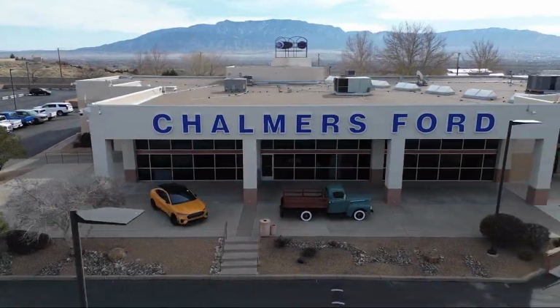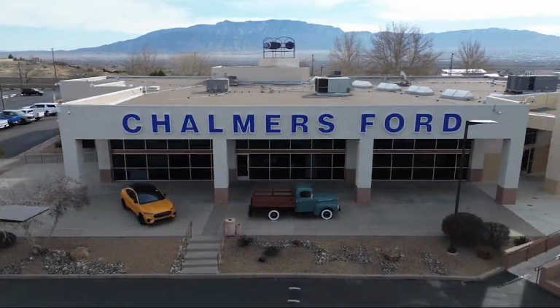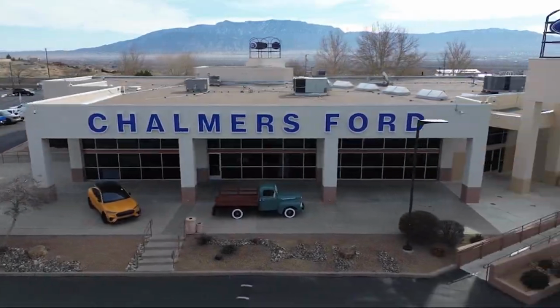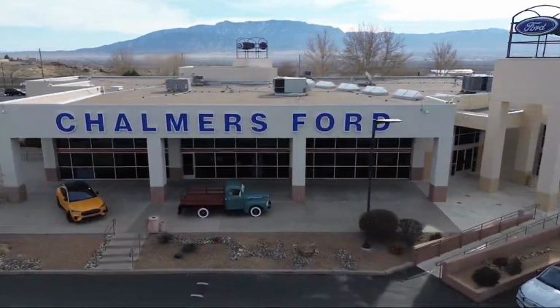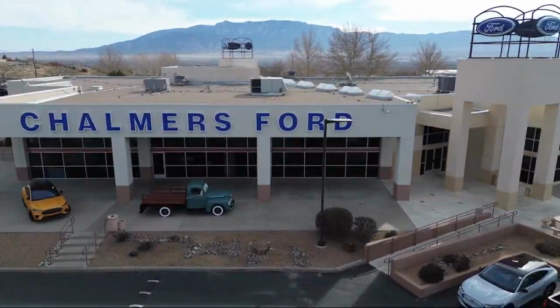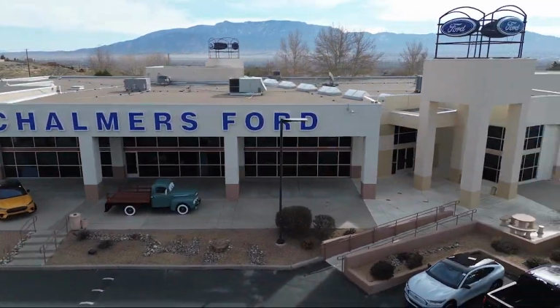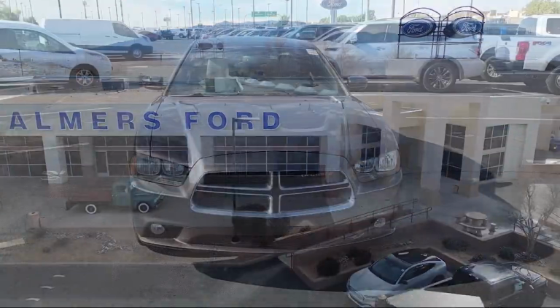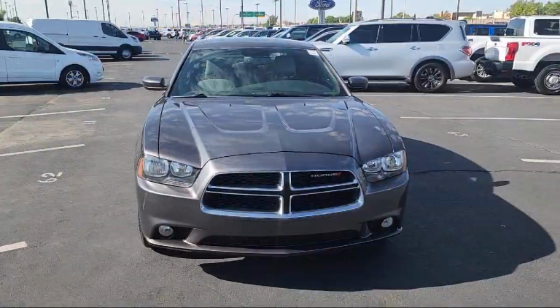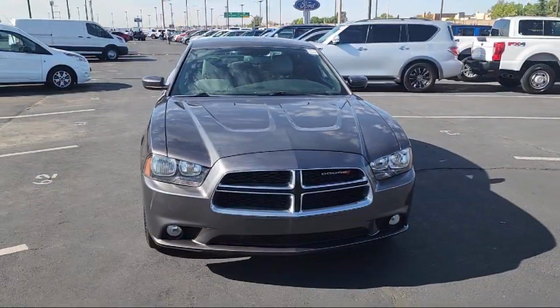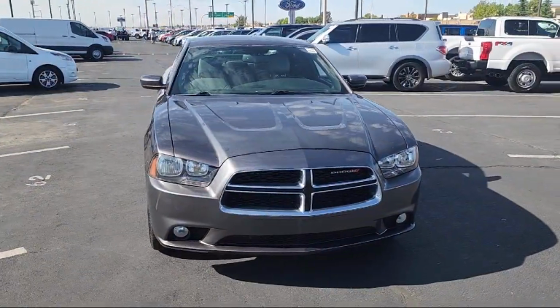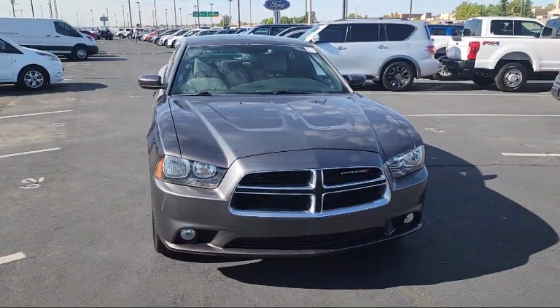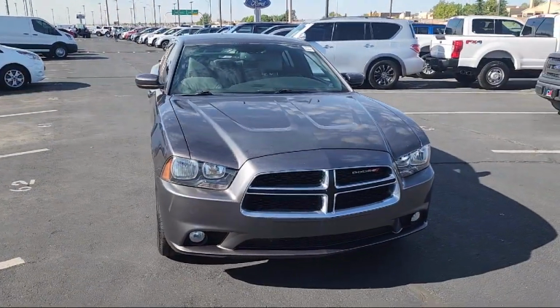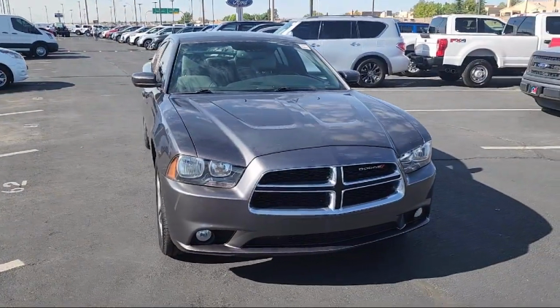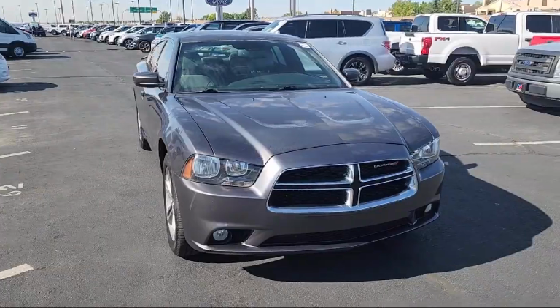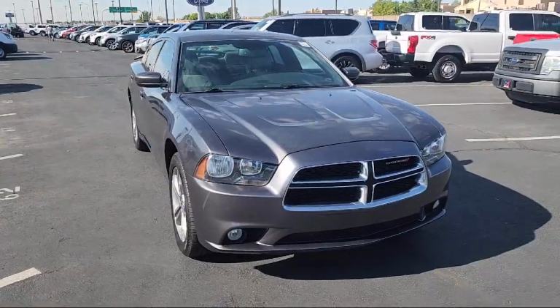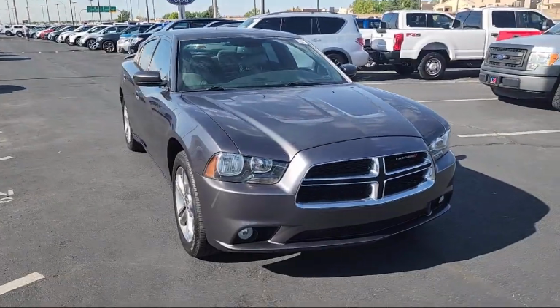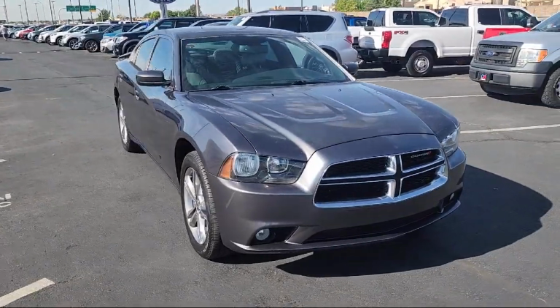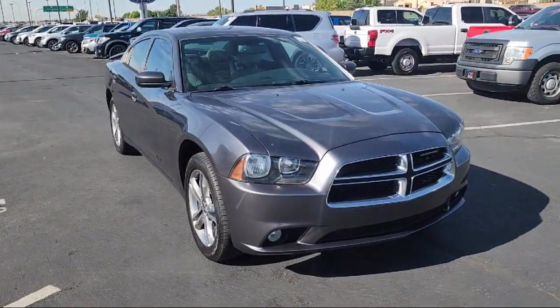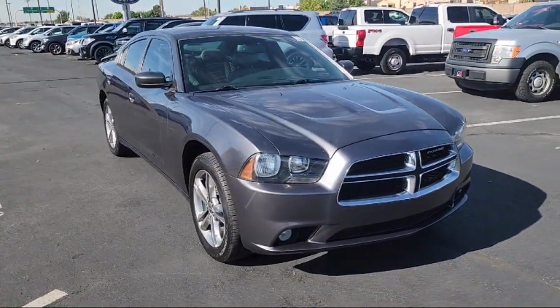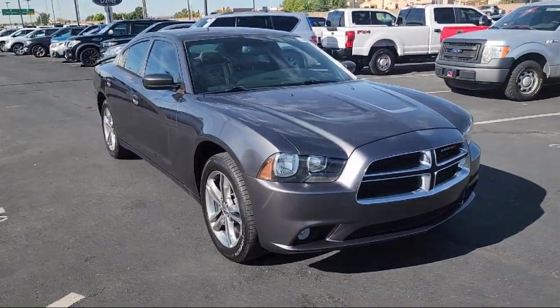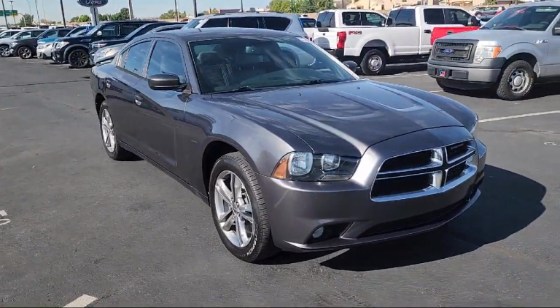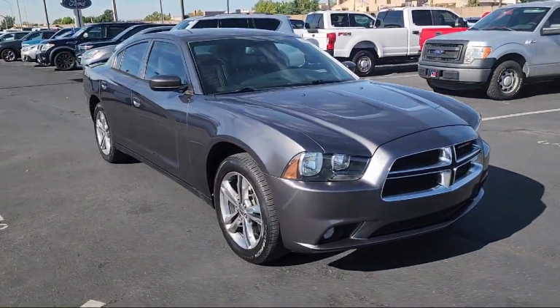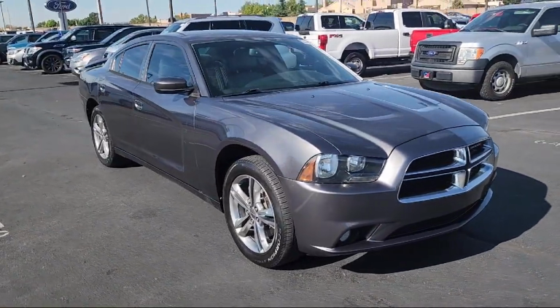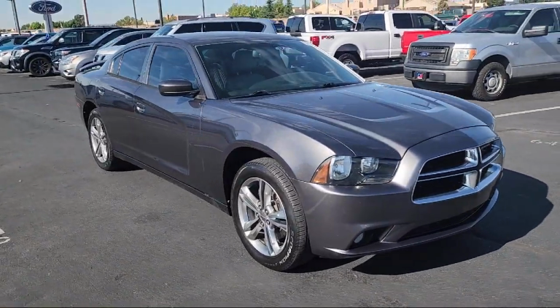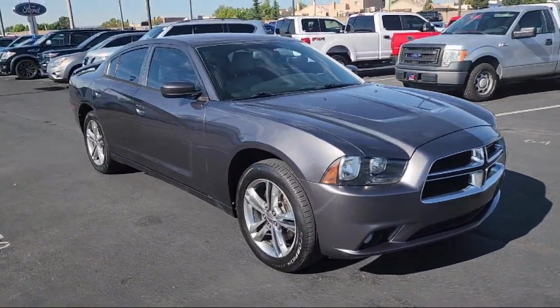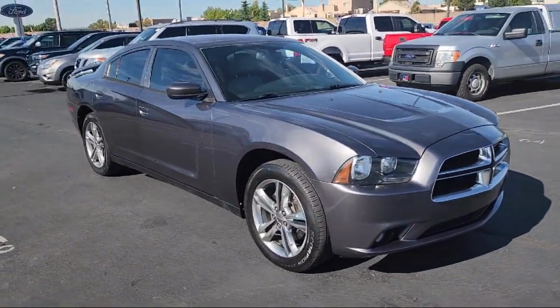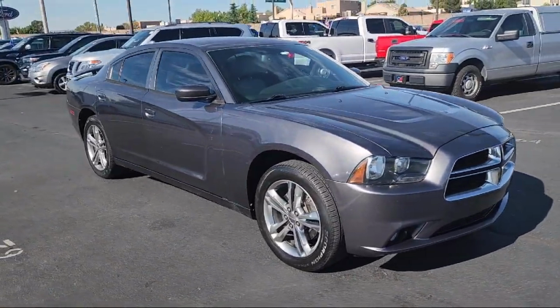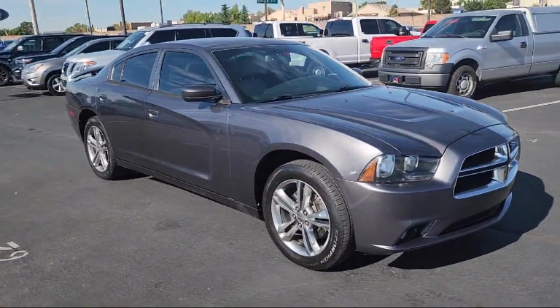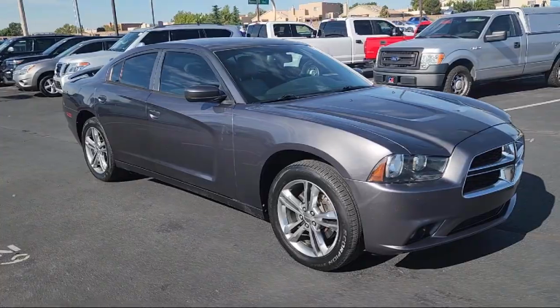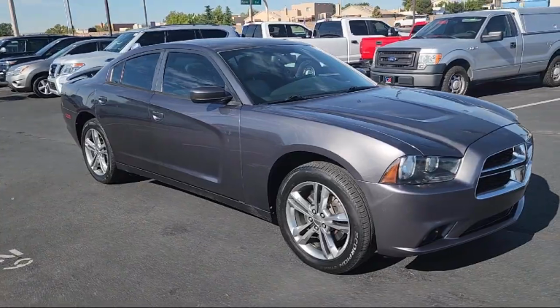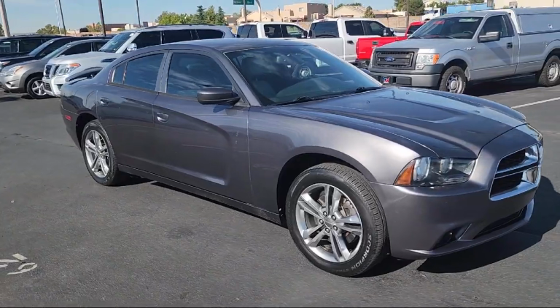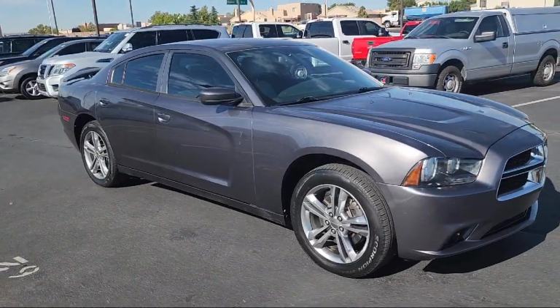Welcome to Chalmers Ford, and here's a look at another one of our vehicles from our great selection. It comes equipped with CD, DVD, MP3 Uconnect with 8.4 inch display.